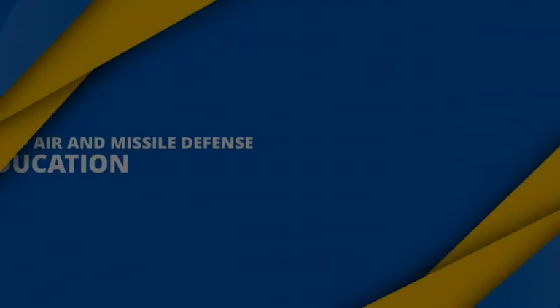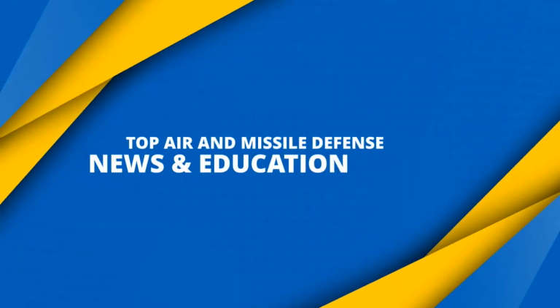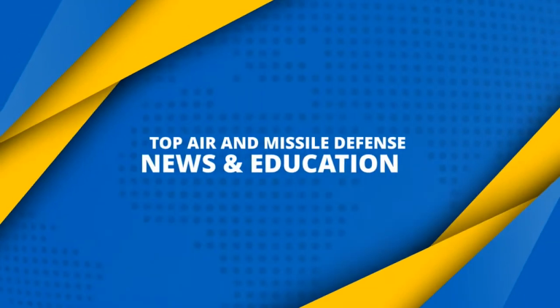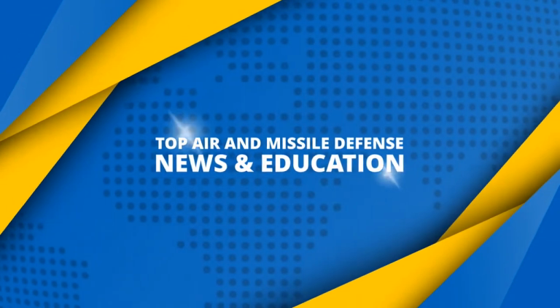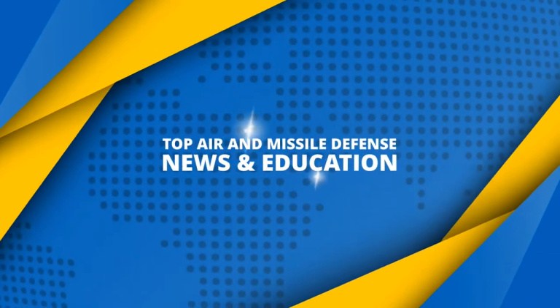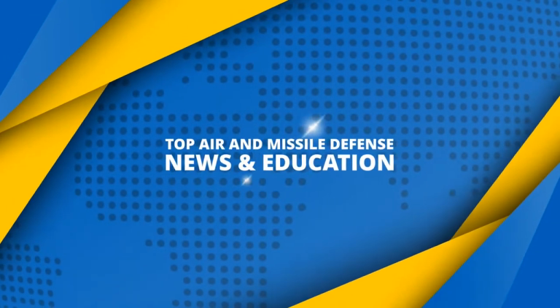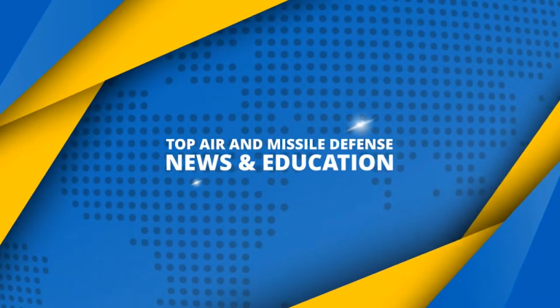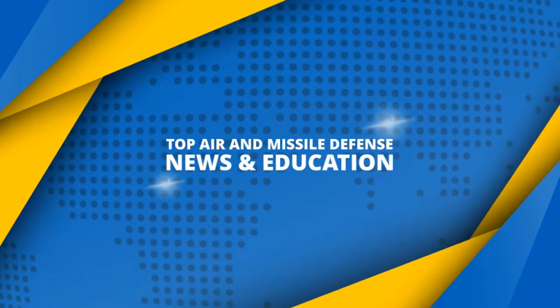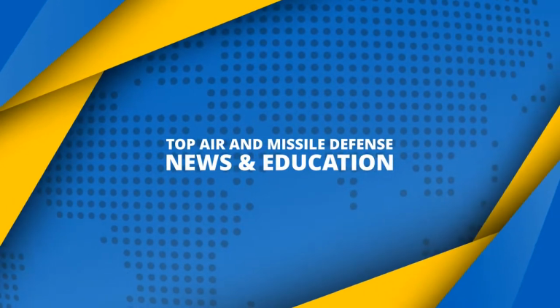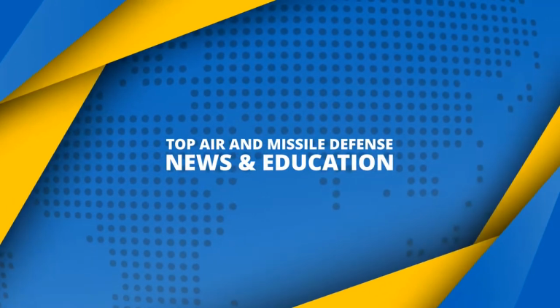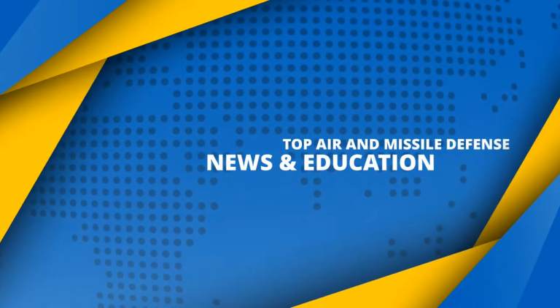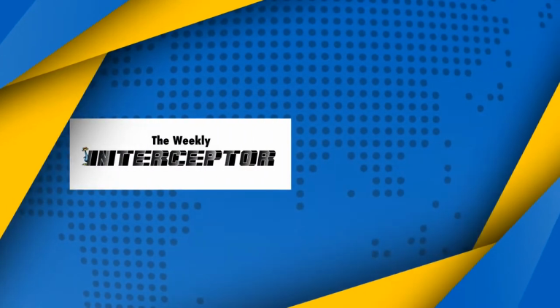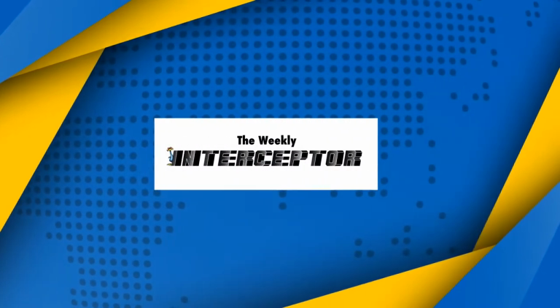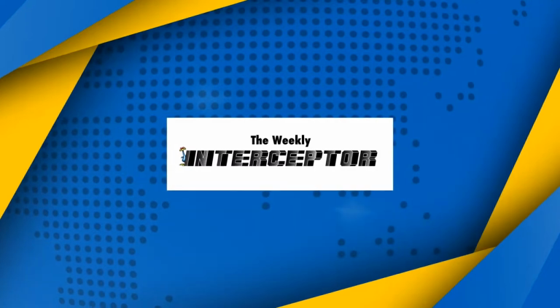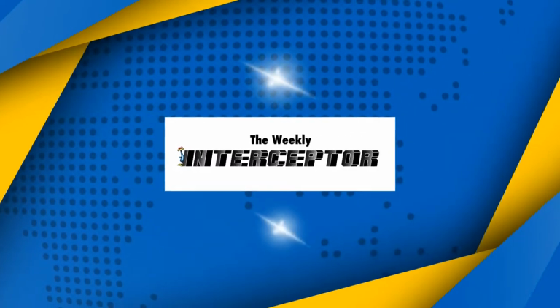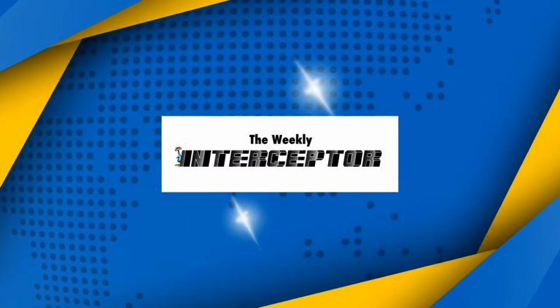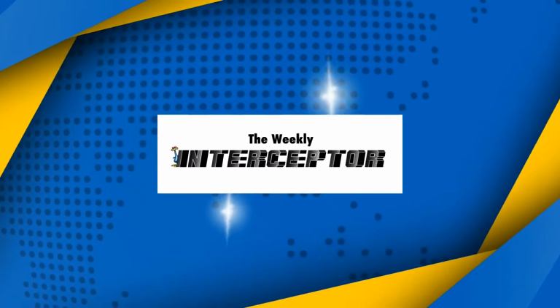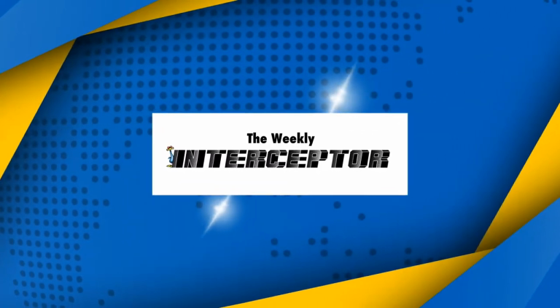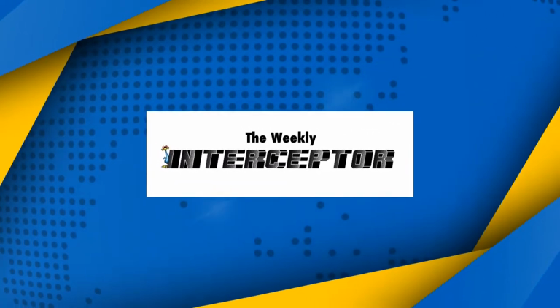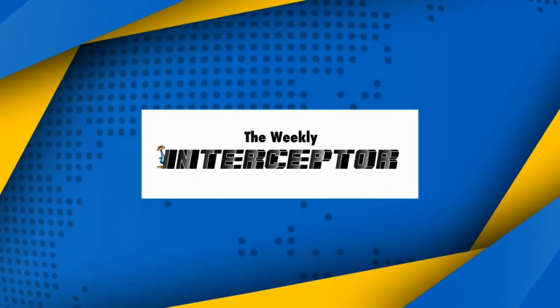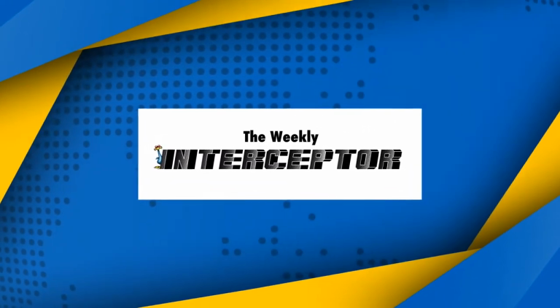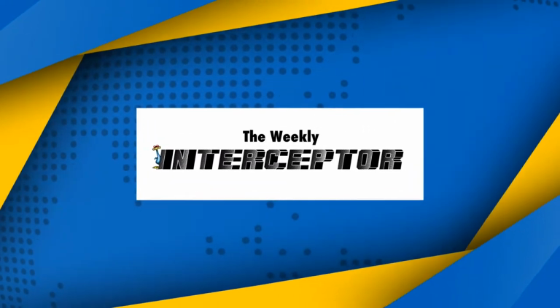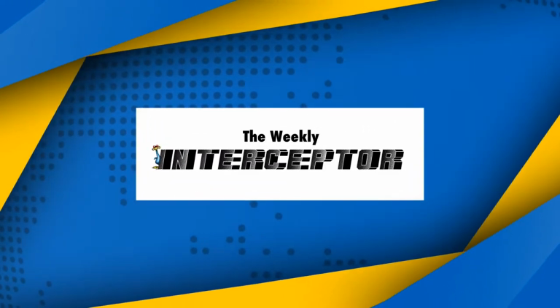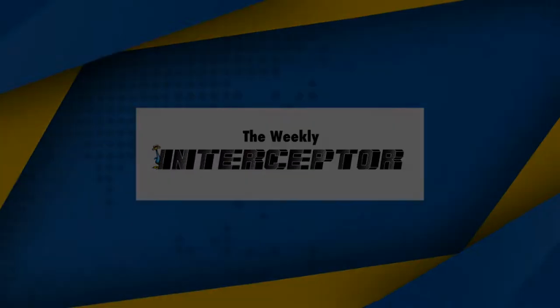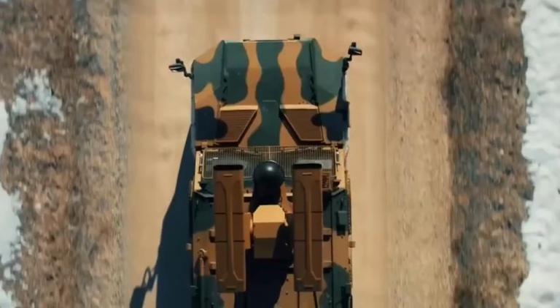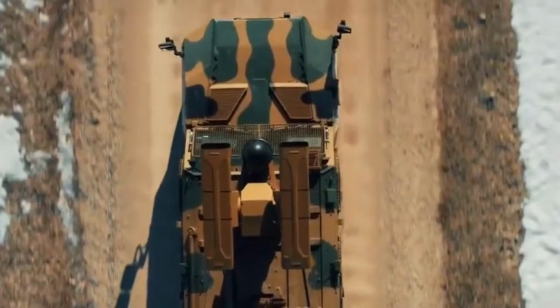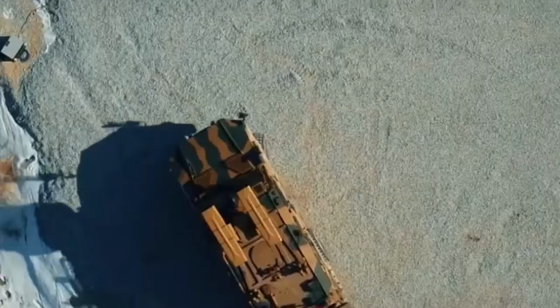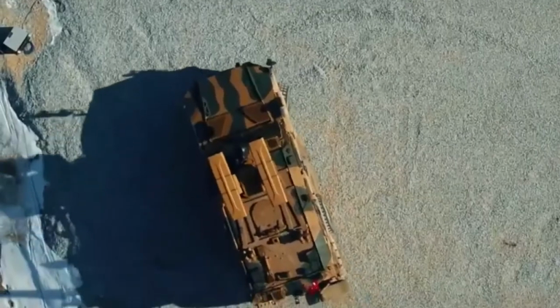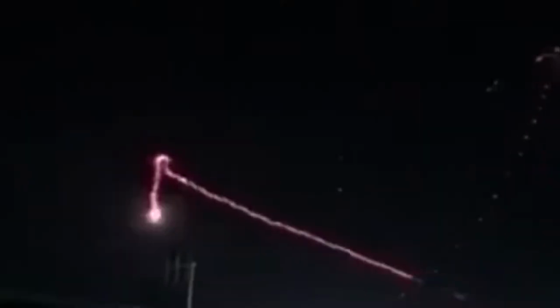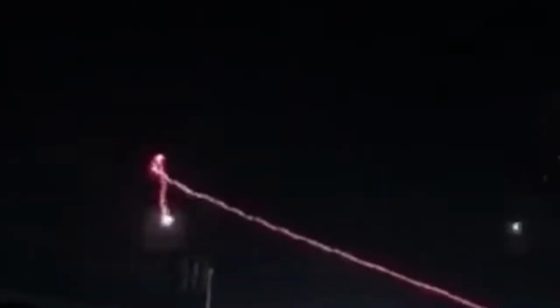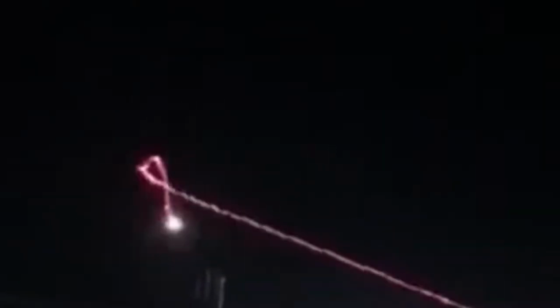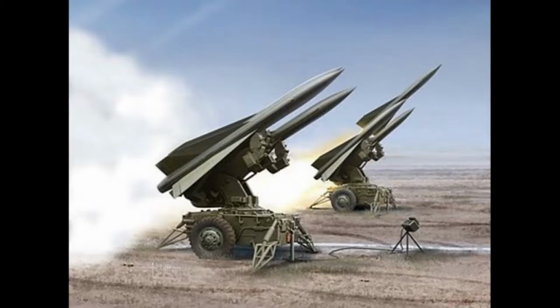Welcome back to the weekly Interceptors Explained playlist, where I discuss topics about air and missile defense. This week we will discuss our top five favorite missile defense systems. To determine our missile defense favorites, we considered maneuverability, kill rate, and overall sexiness.